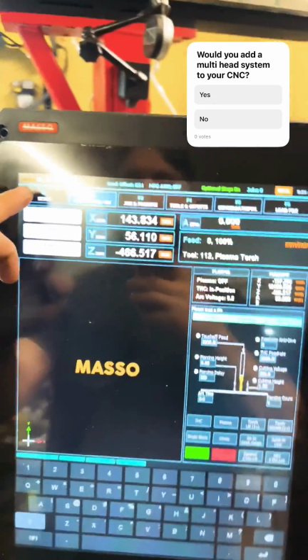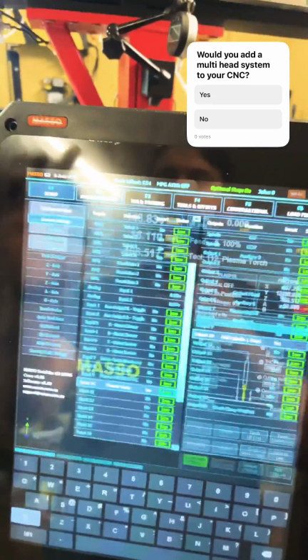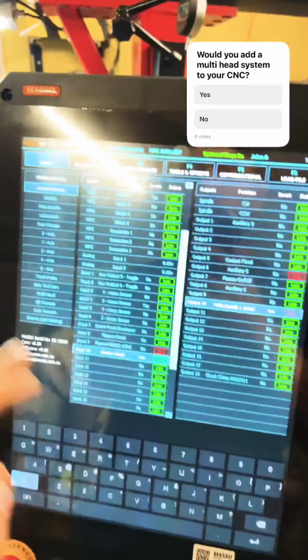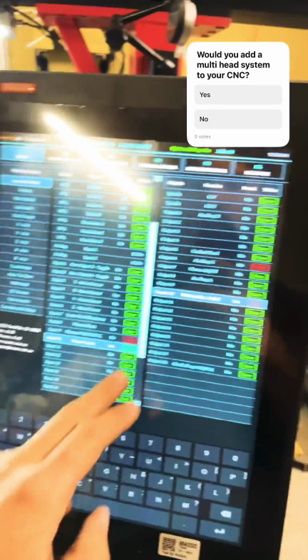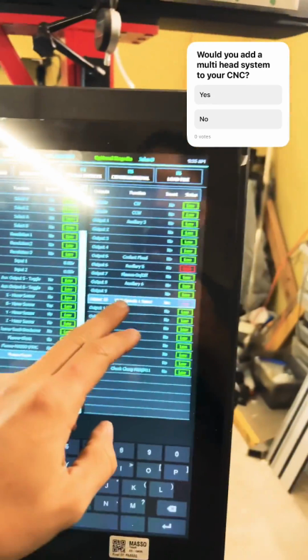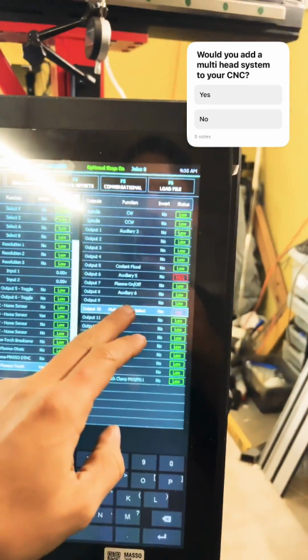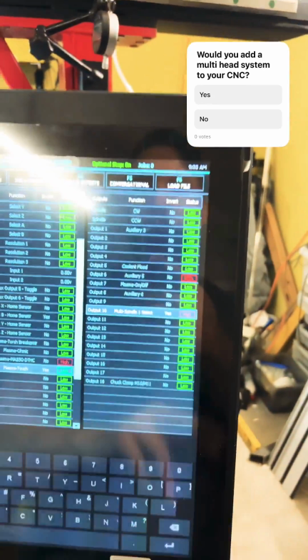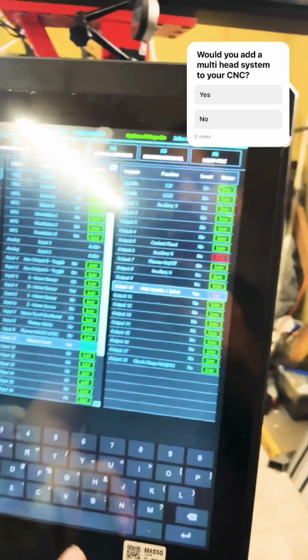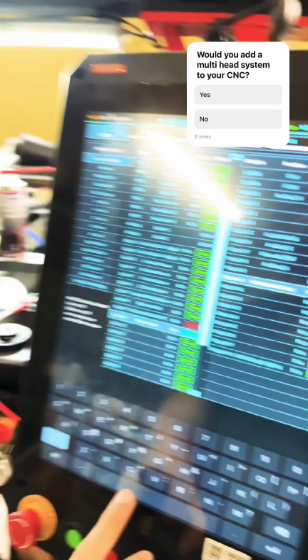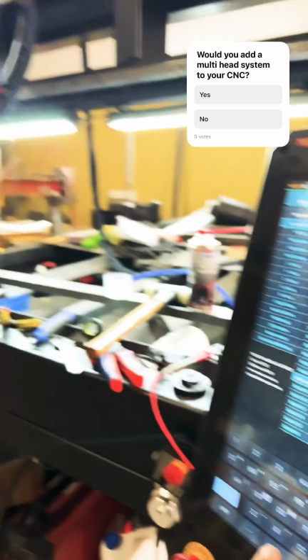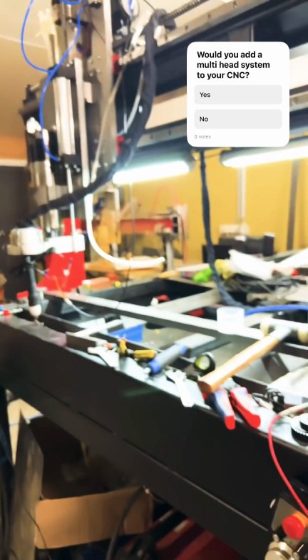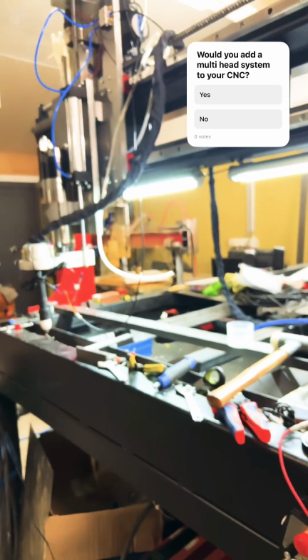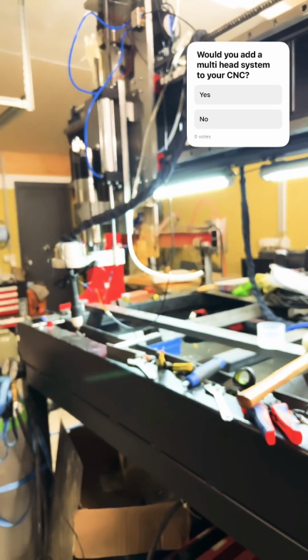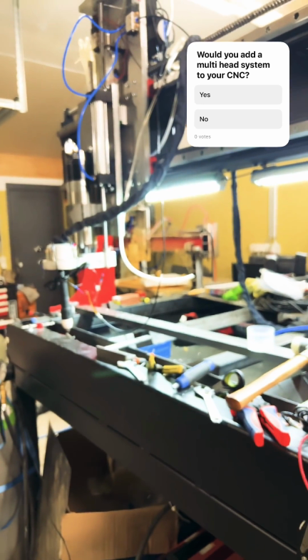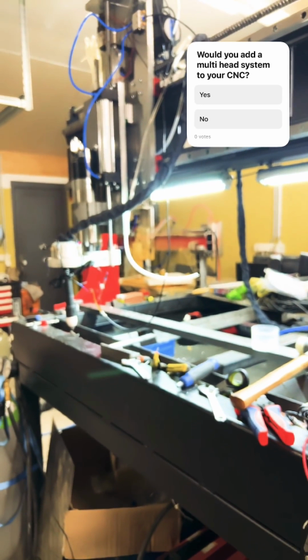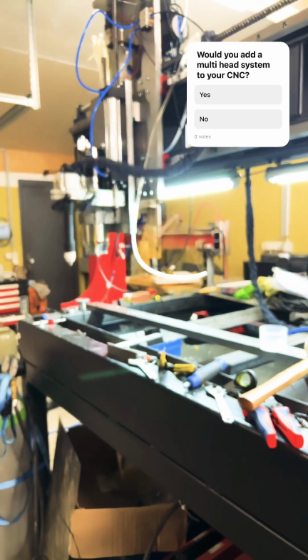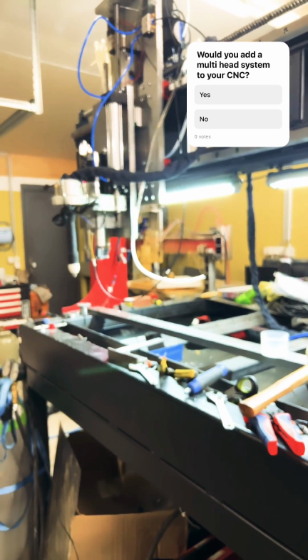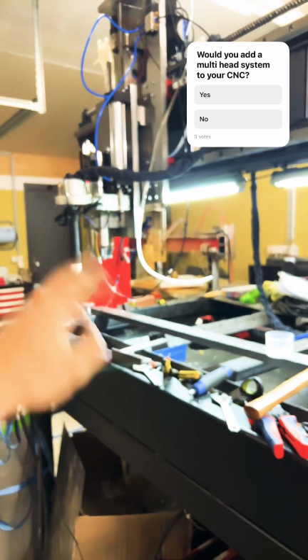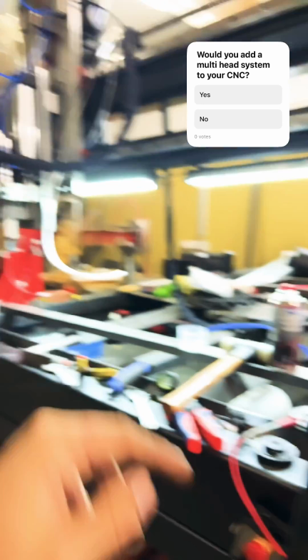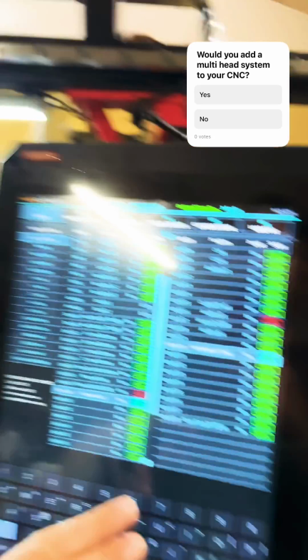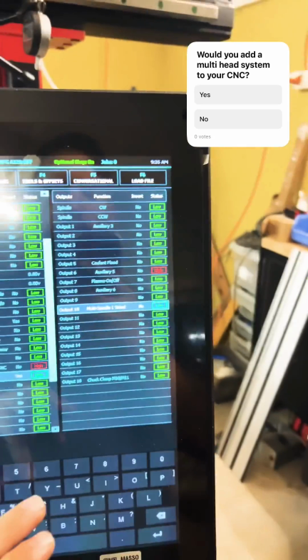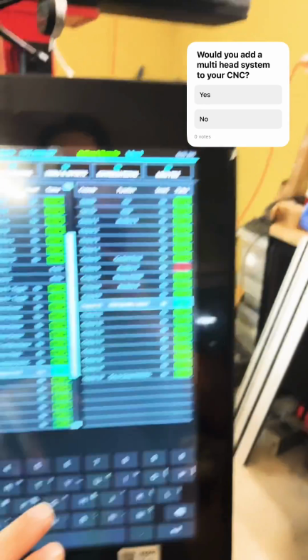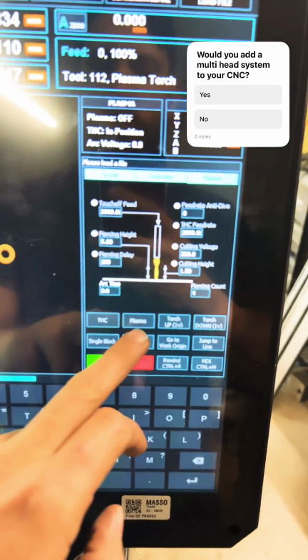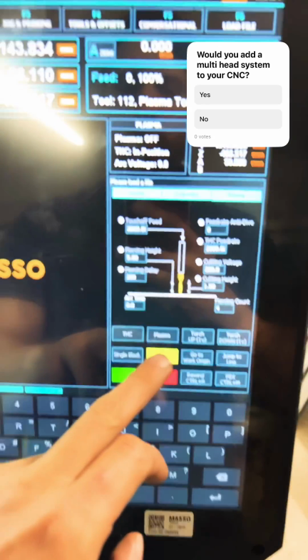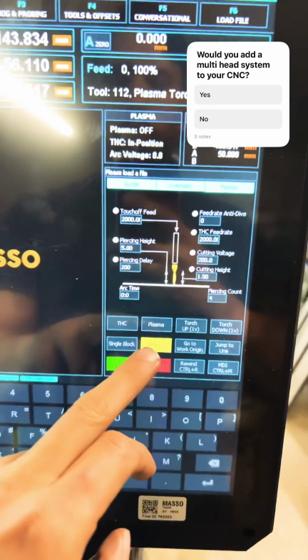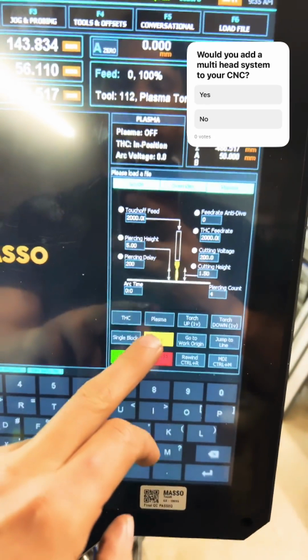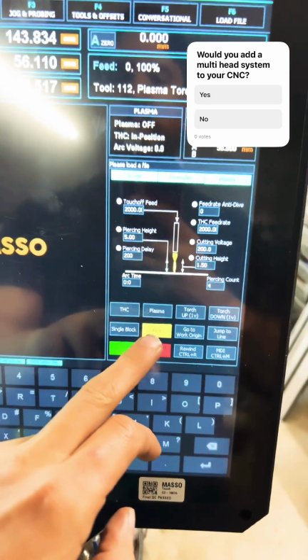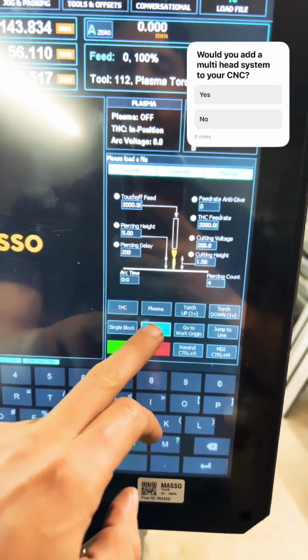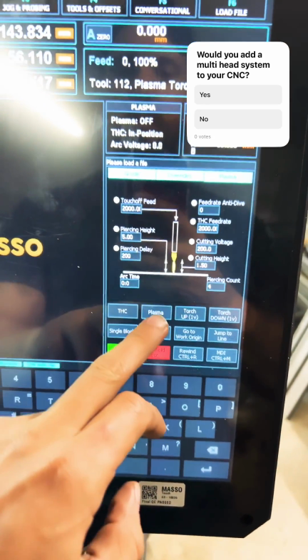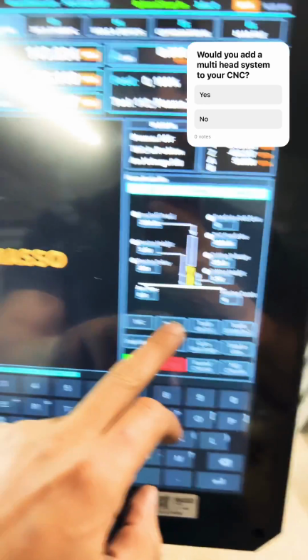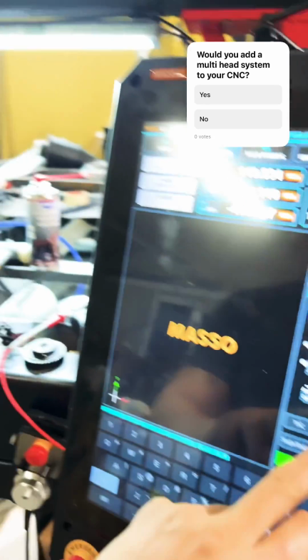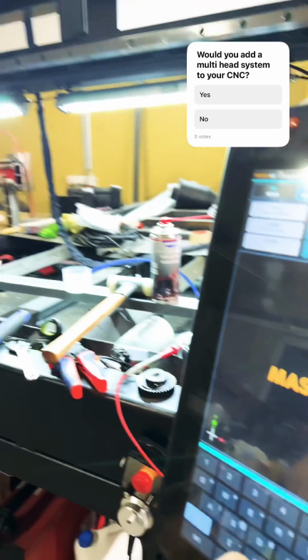First off, we have the multi-headed system. When I tap the spacebar it goes up, and when I tap plasma it will shoot on plasma.